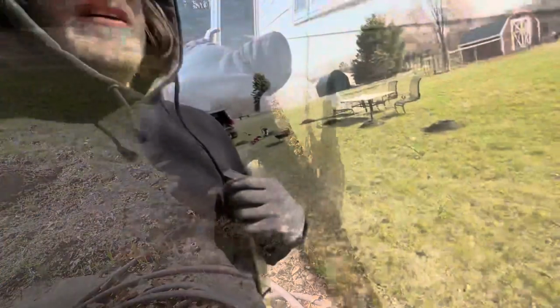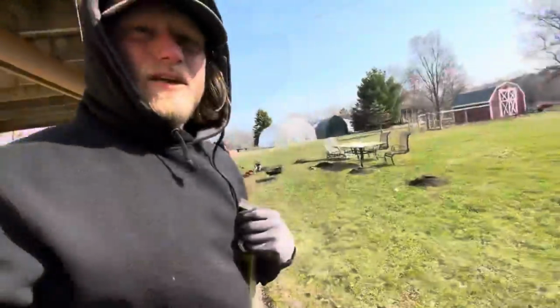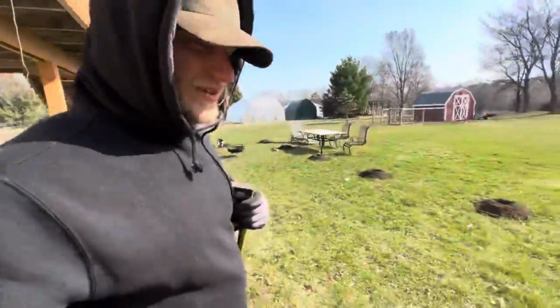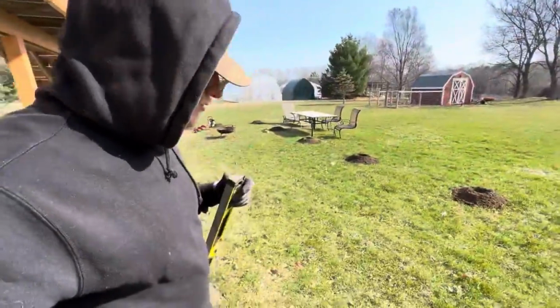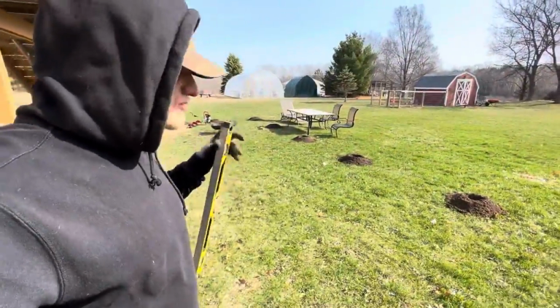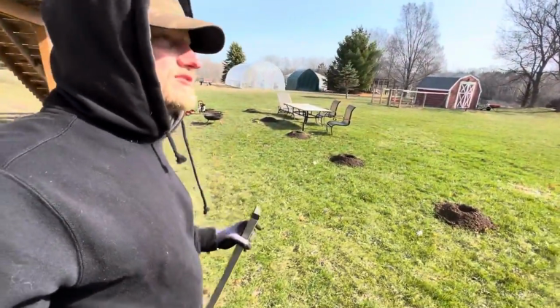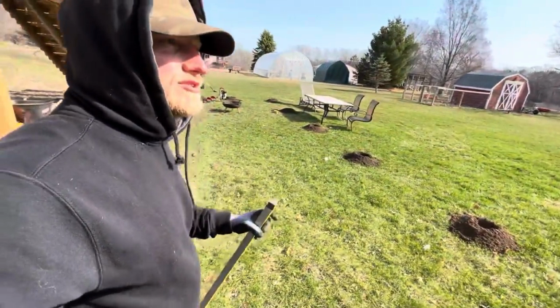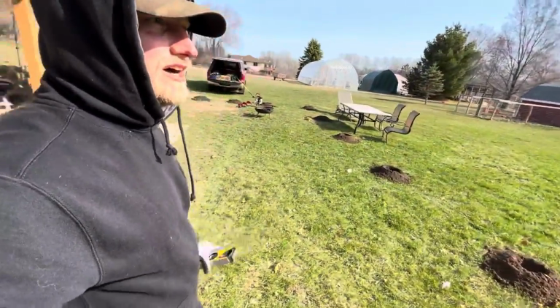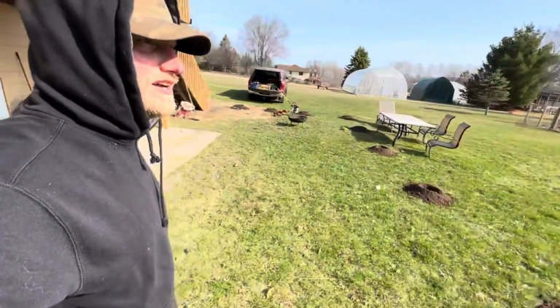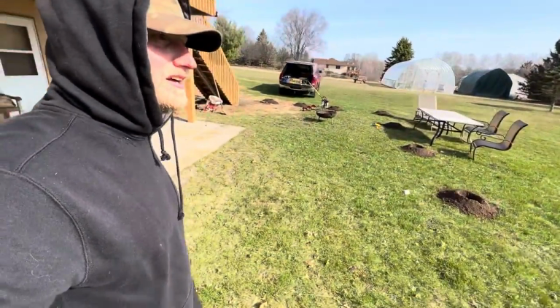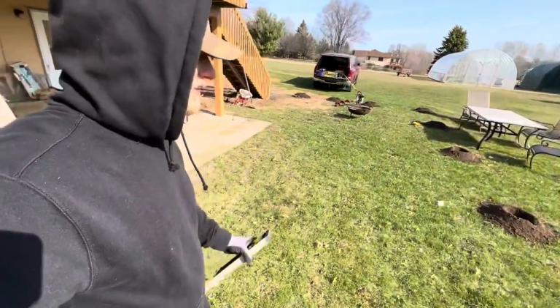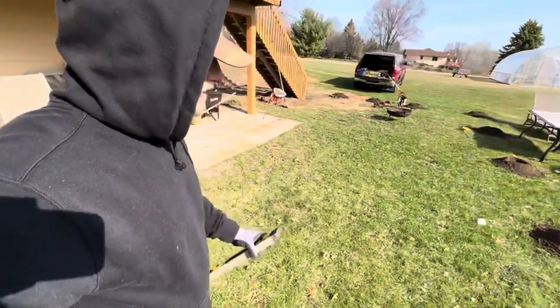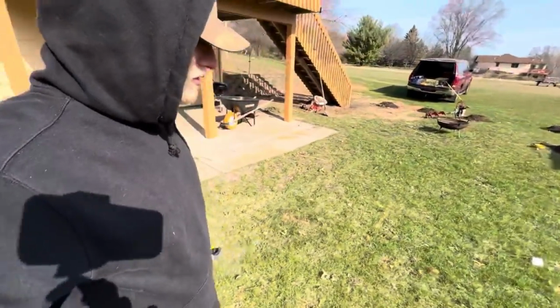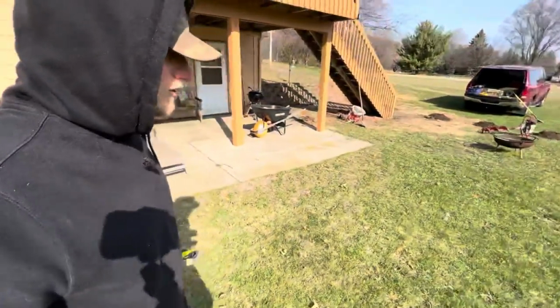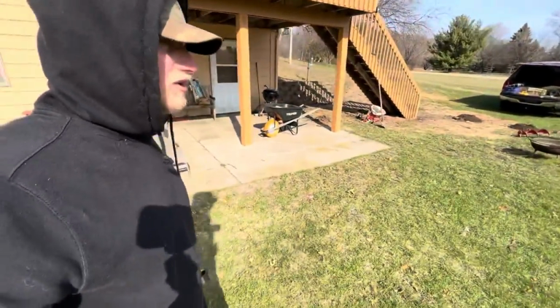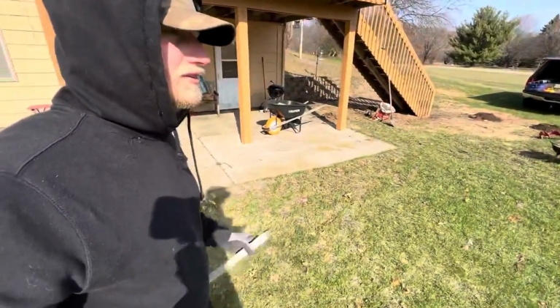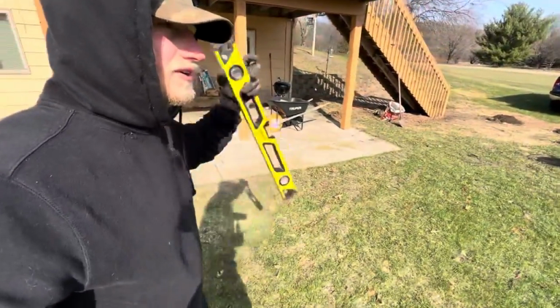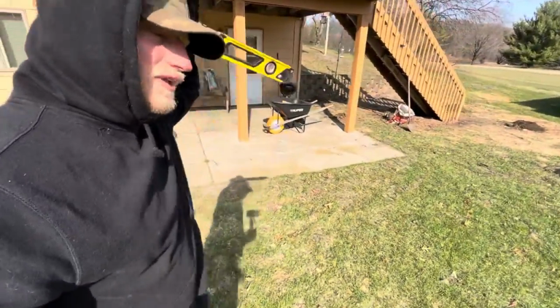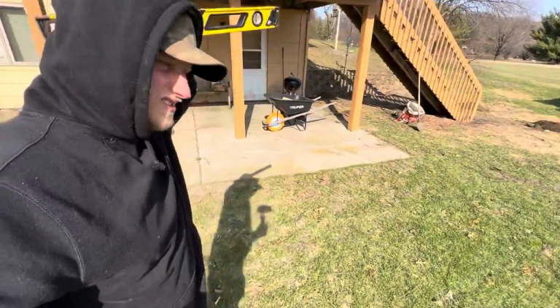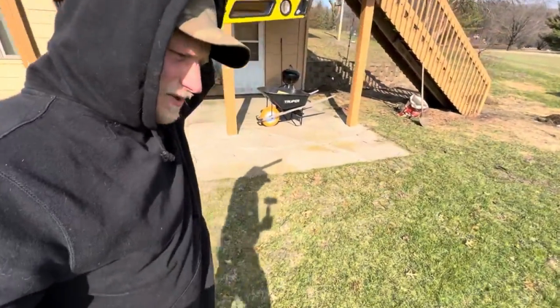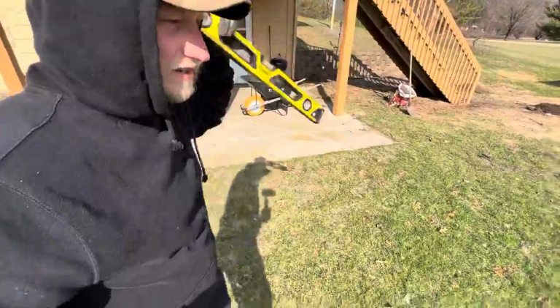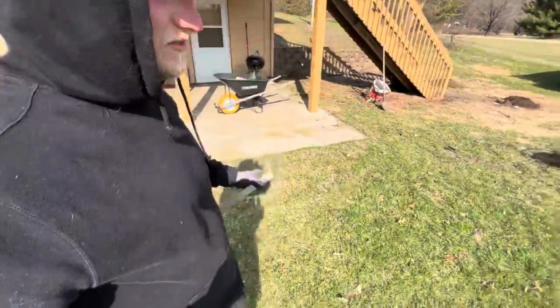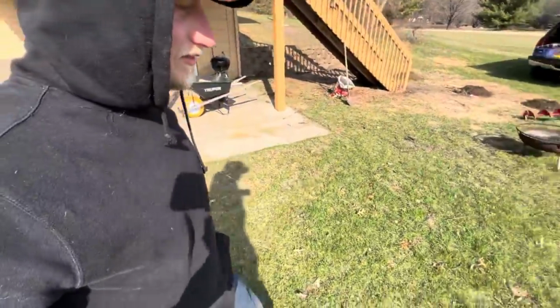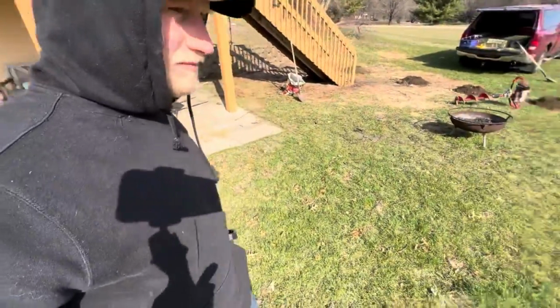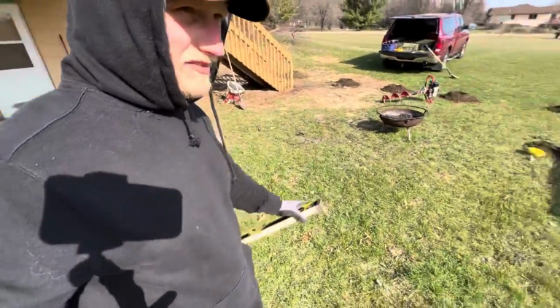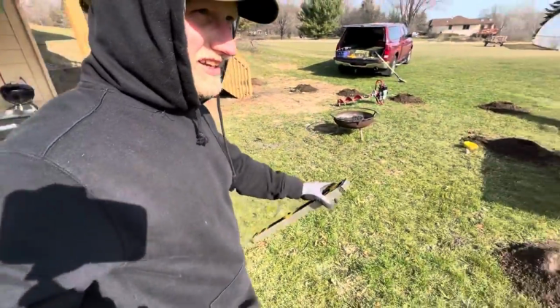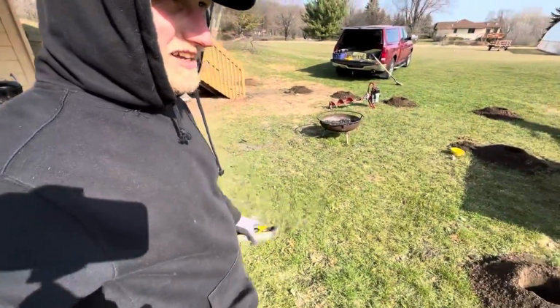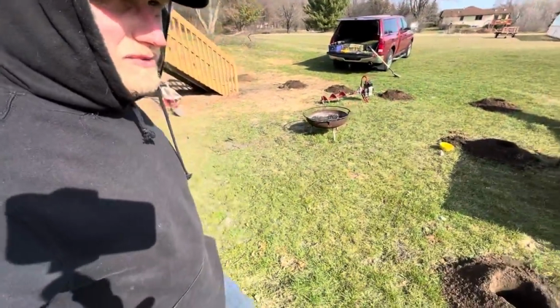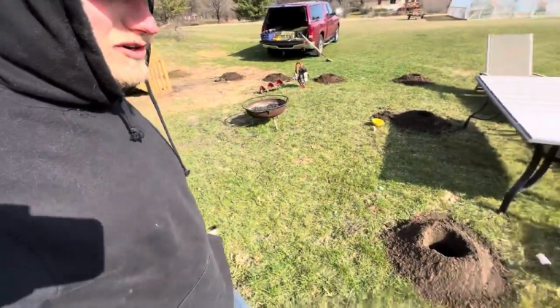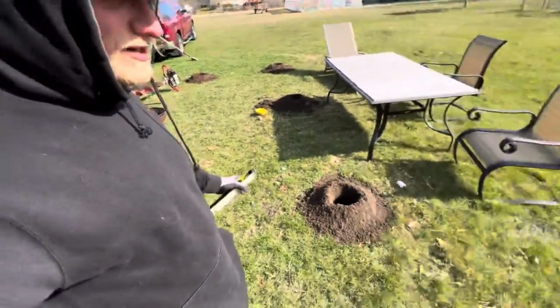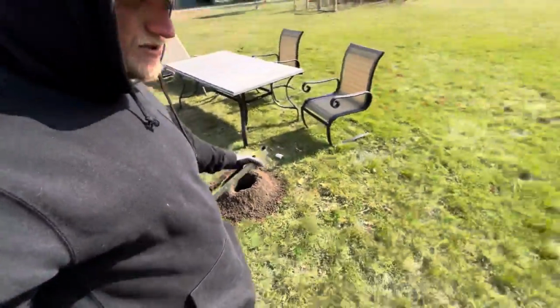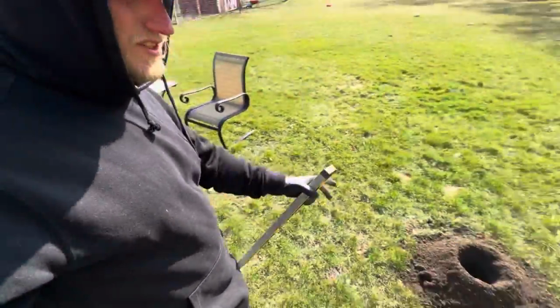One thing I do want to stress: call your local utility companies to come out and survey and mark everything before you're digging a bunch of holes like this.